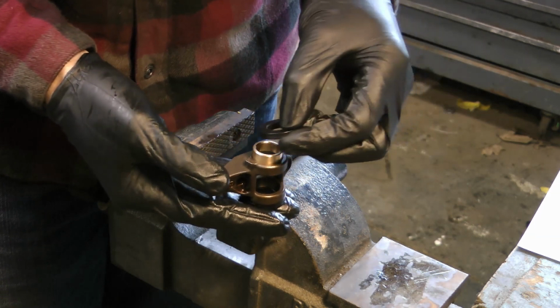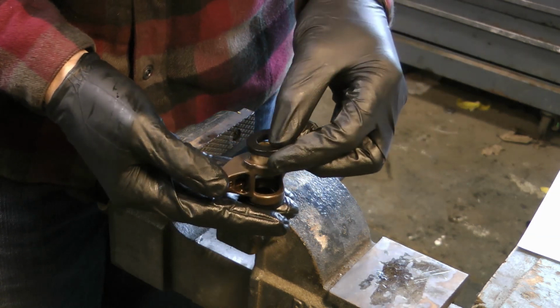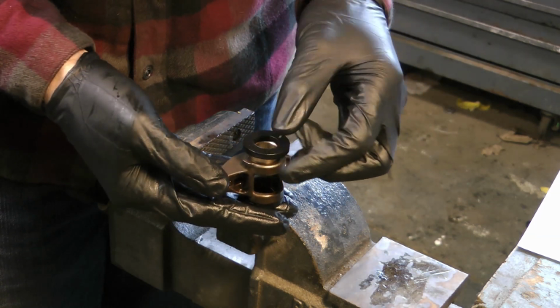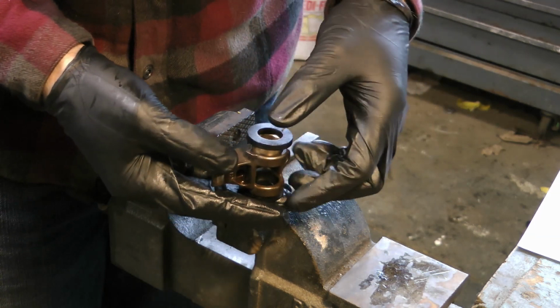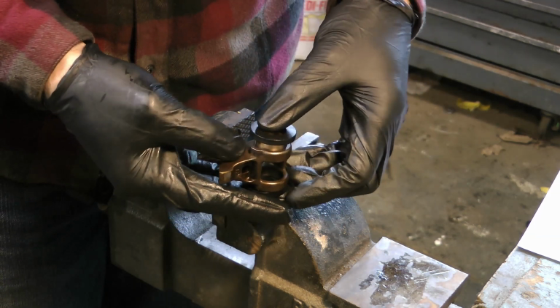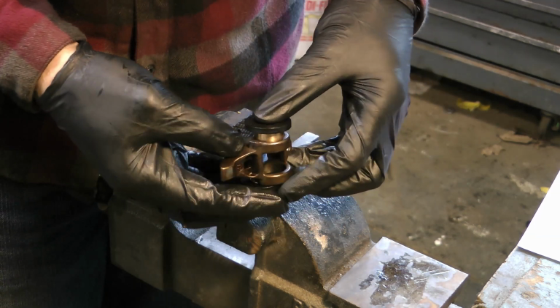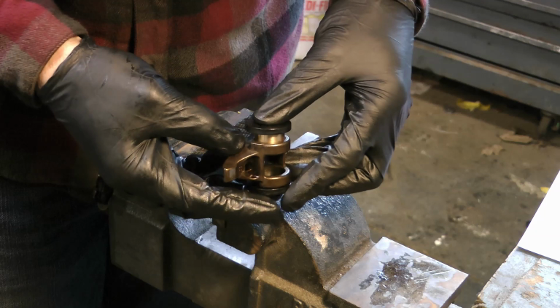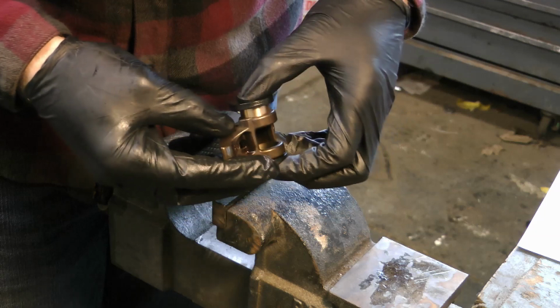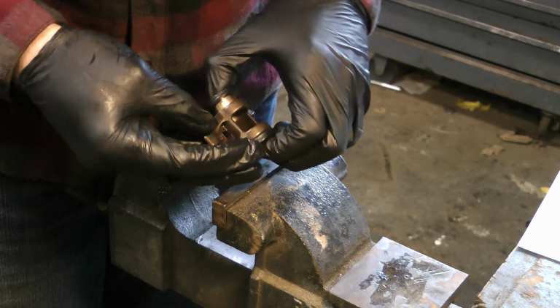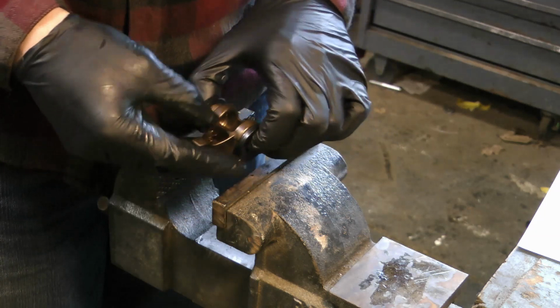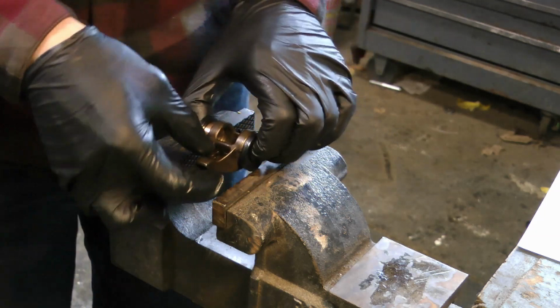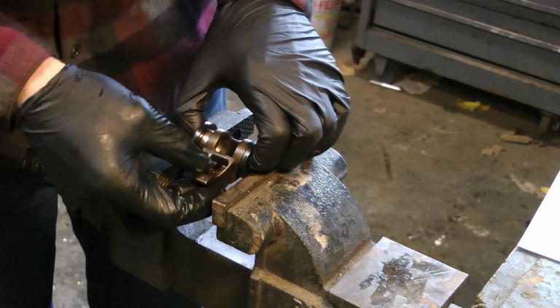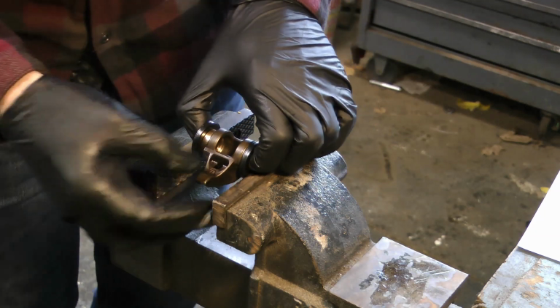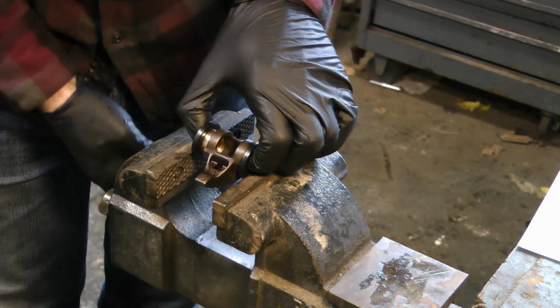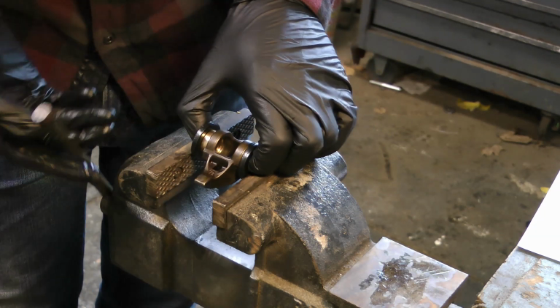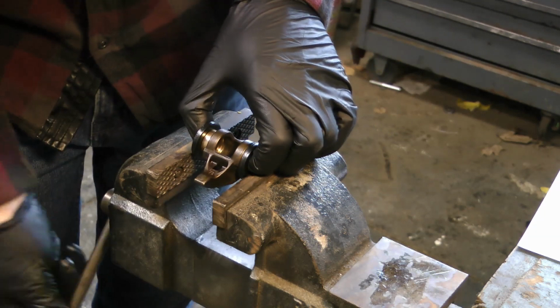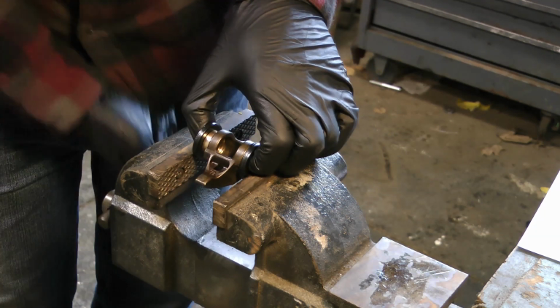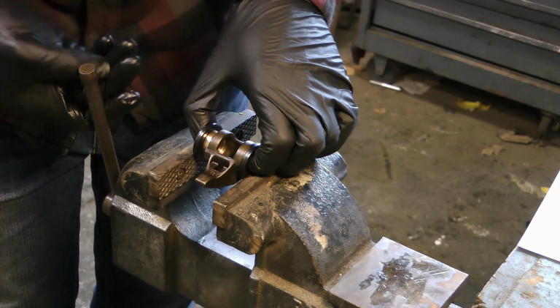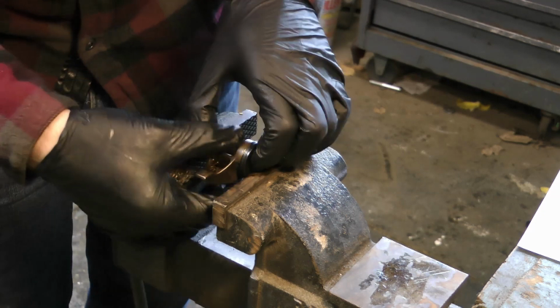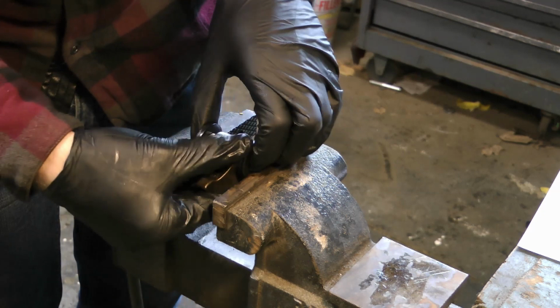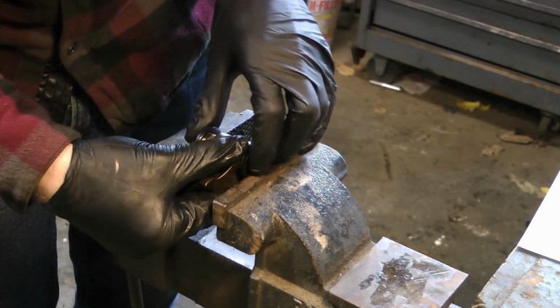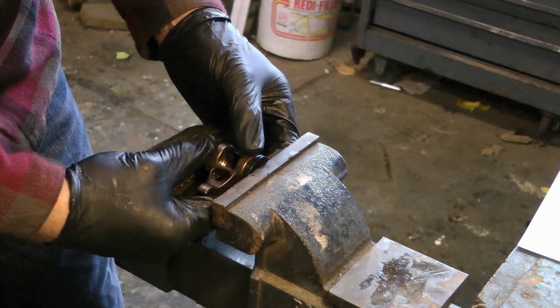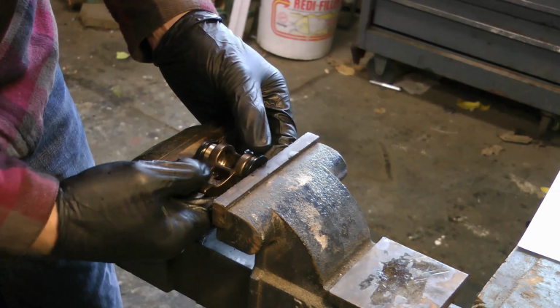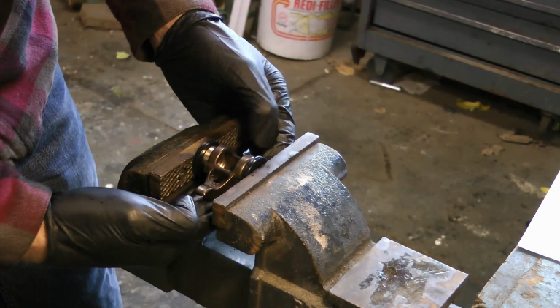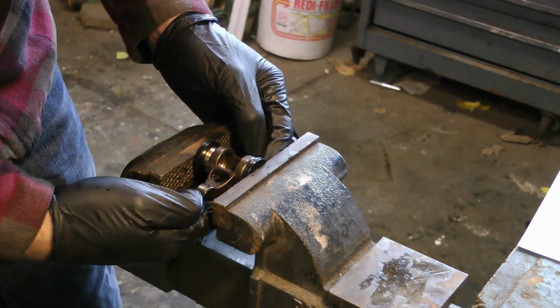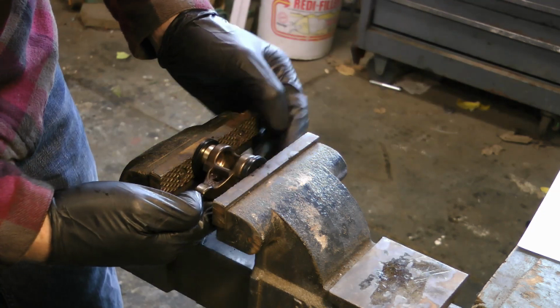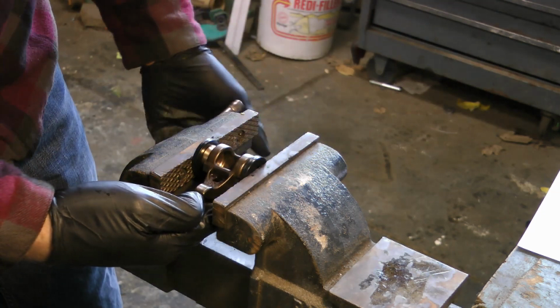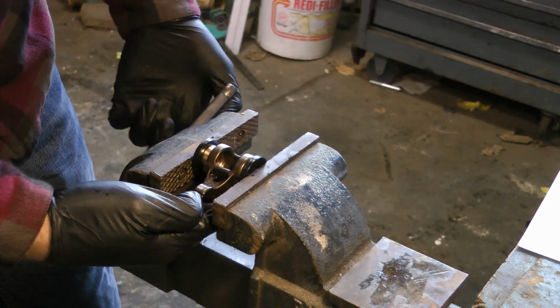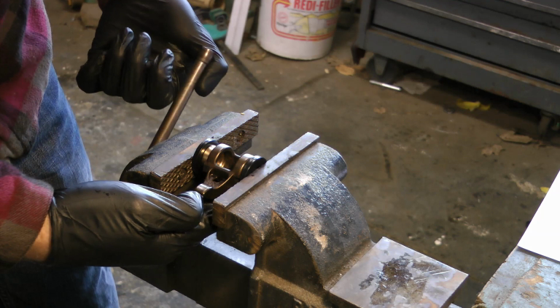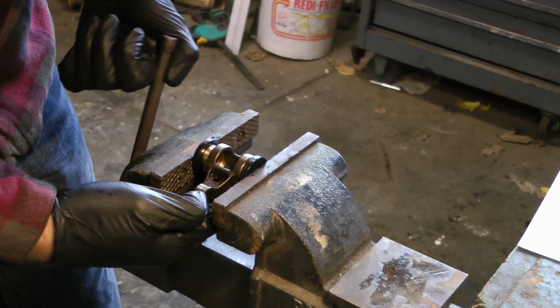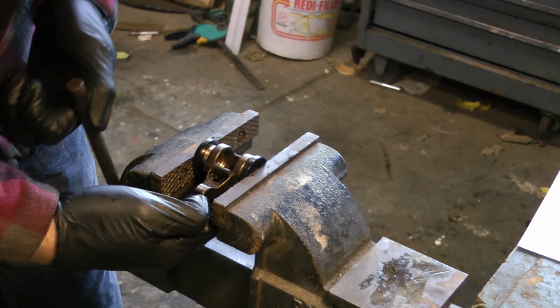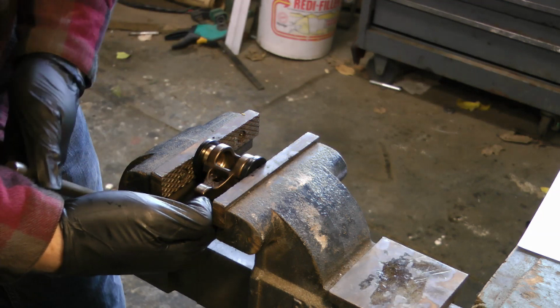To start reassembling, lightly push in a bushing just by hand, then sandwich that bushing and rocker assembly between the two washers. Carefully place that whole assembly in the vise and lightly tighten down until the washer is flush with the rocker body.